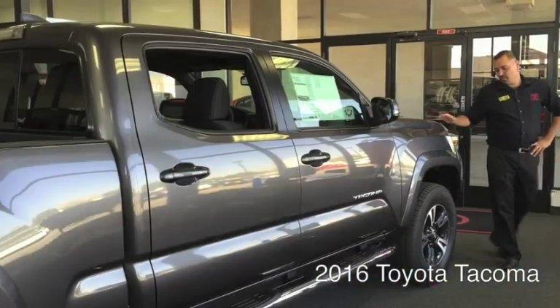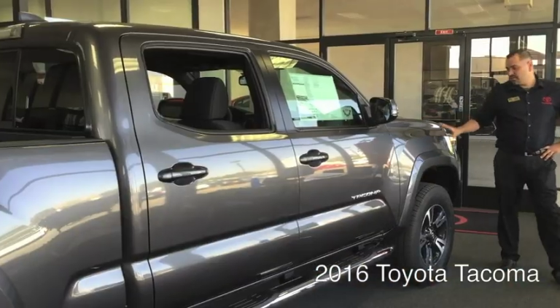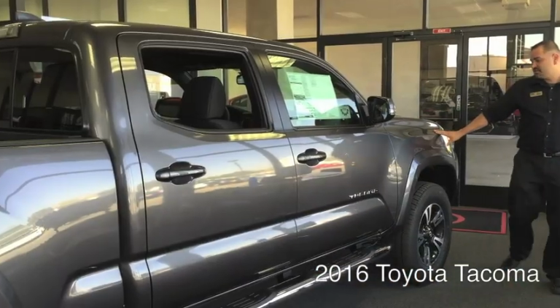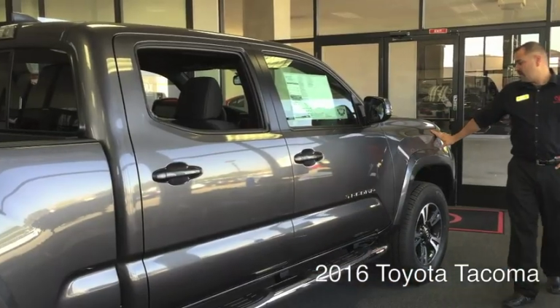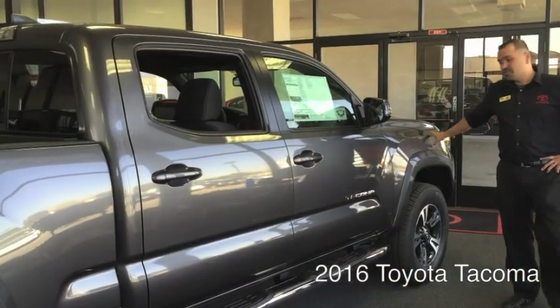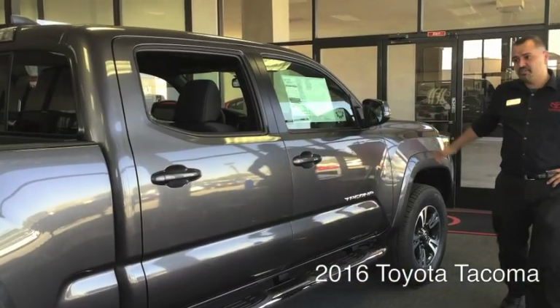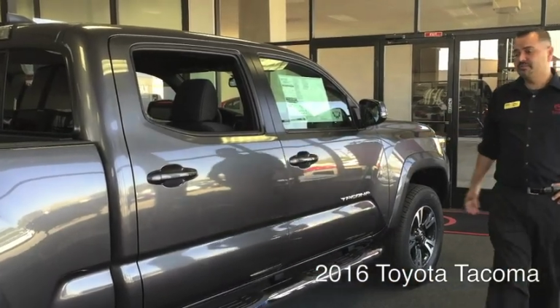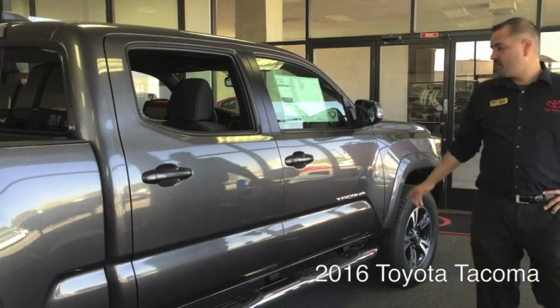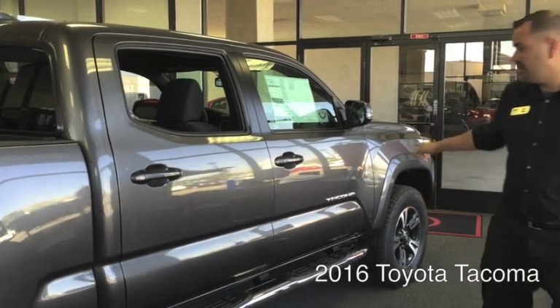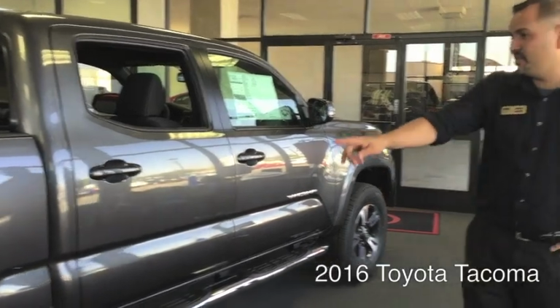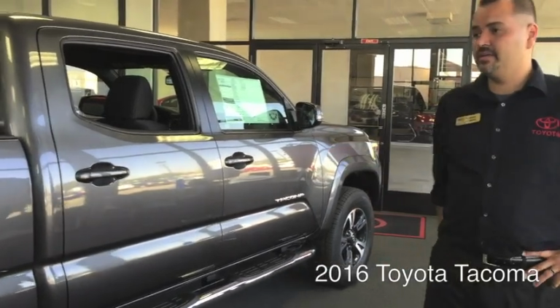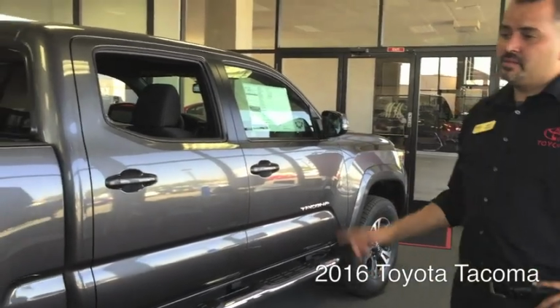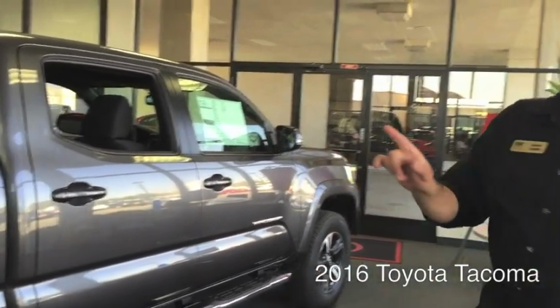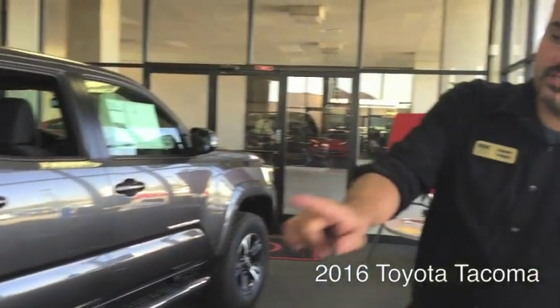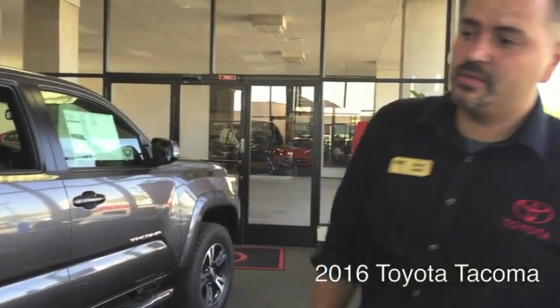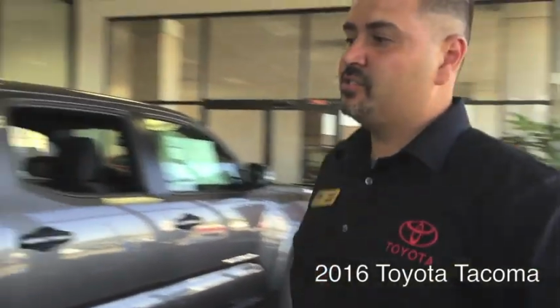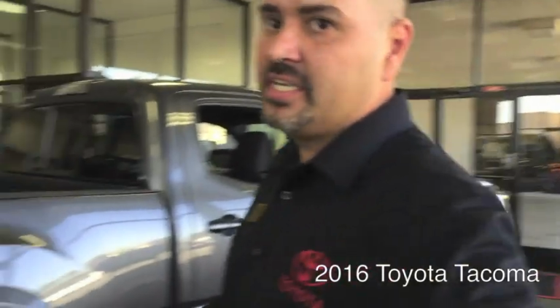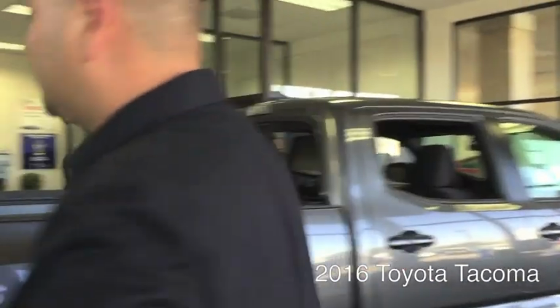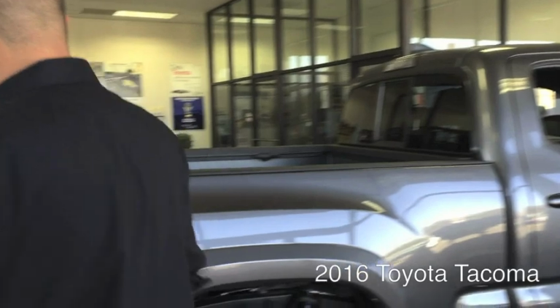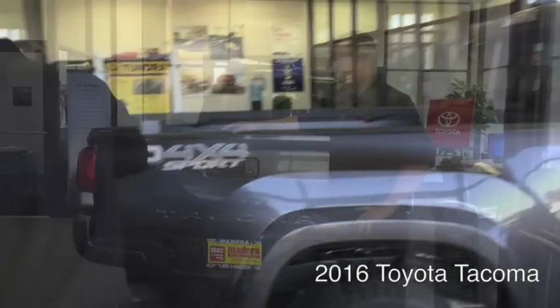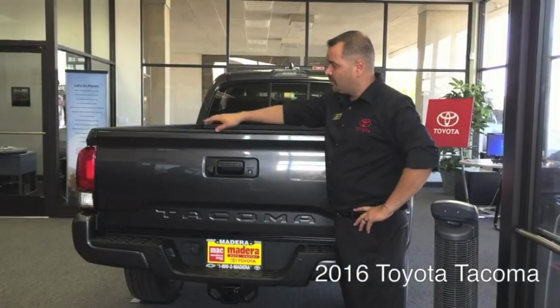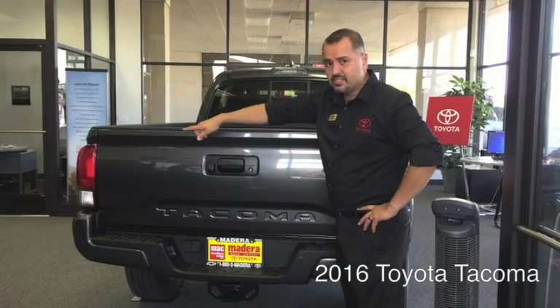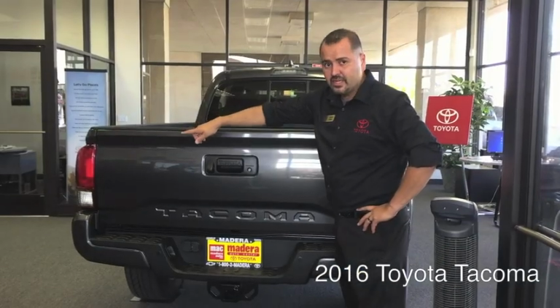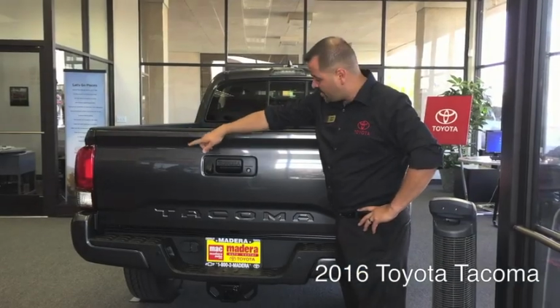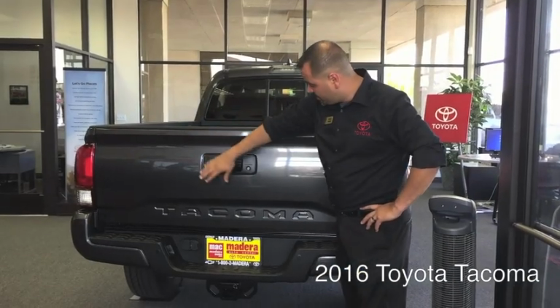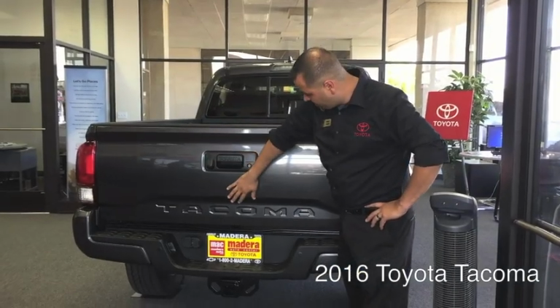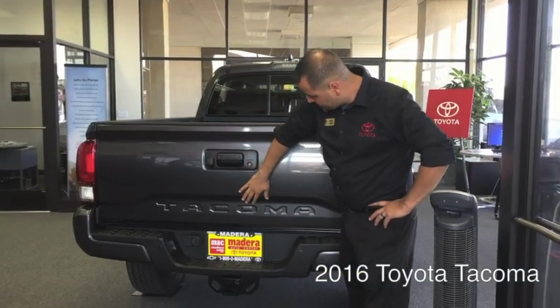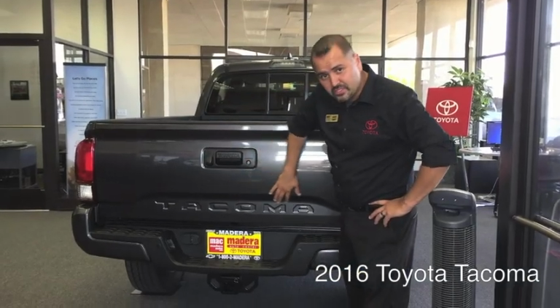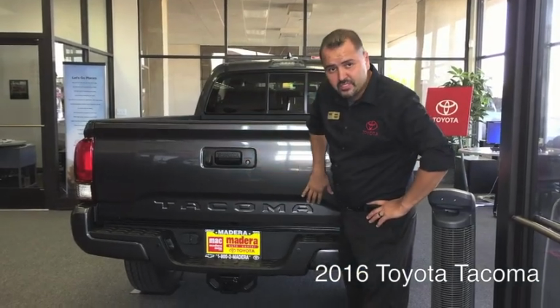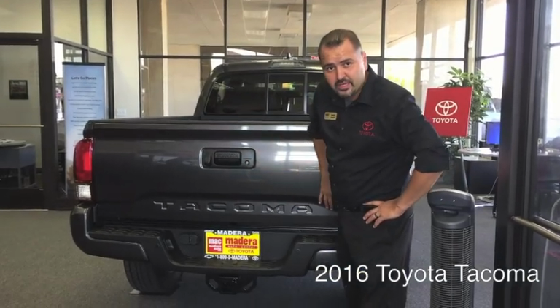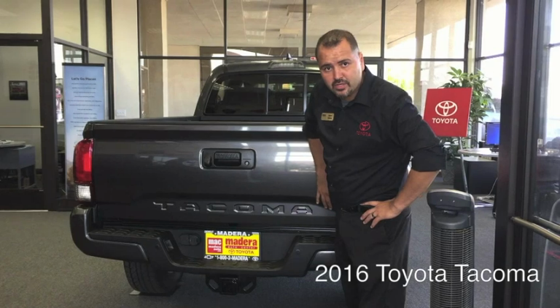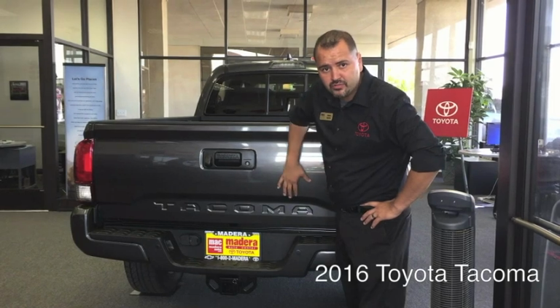The wheel arches have a more chiseled look from the front and into the back. The design carries on to the back of the truck with the redesigned taillights, and the tailgate has the Tacoma name stamped into it, like its big brother the Tundra.